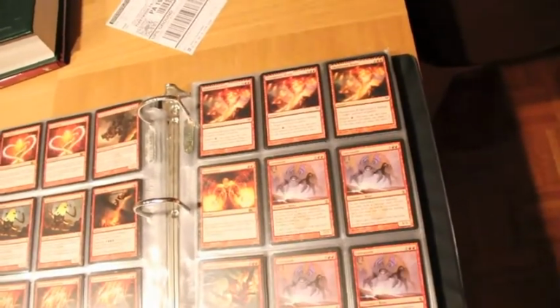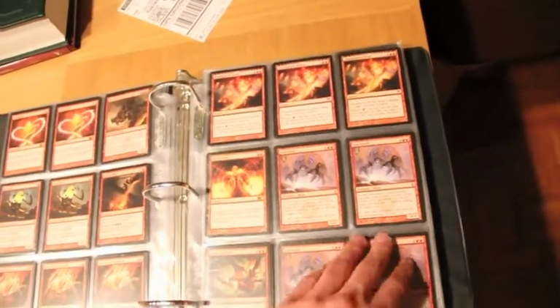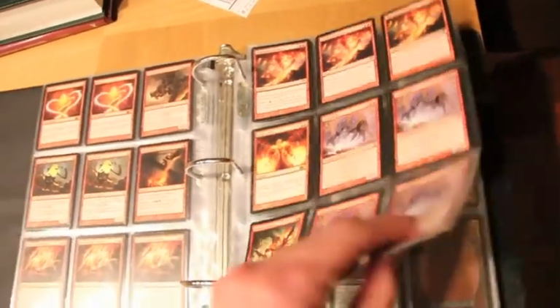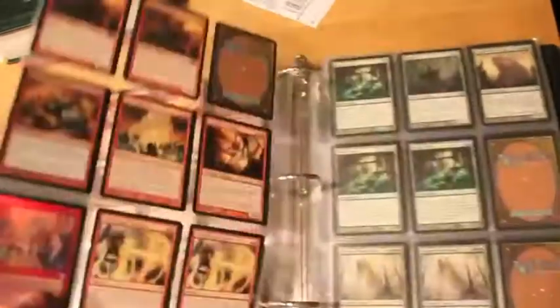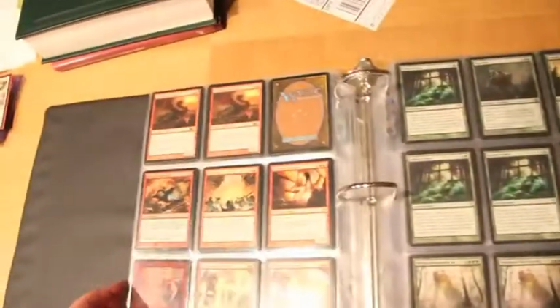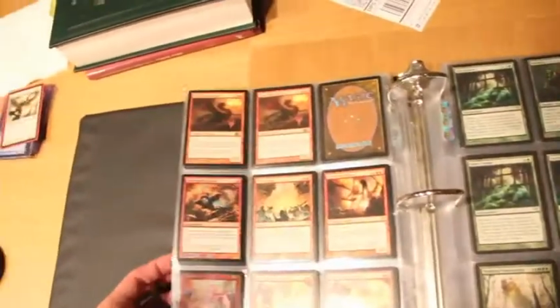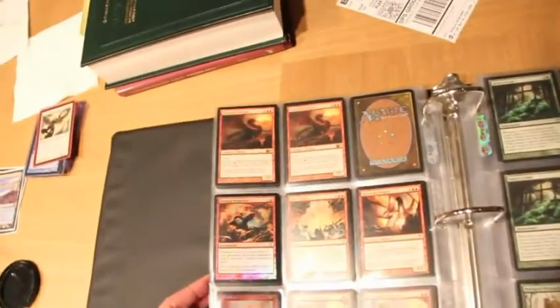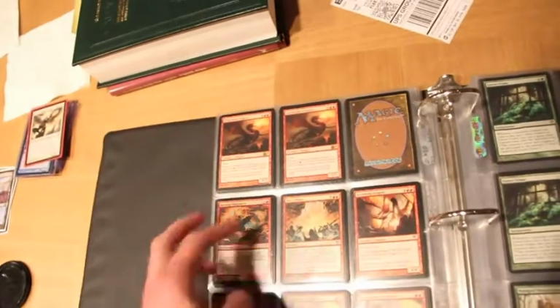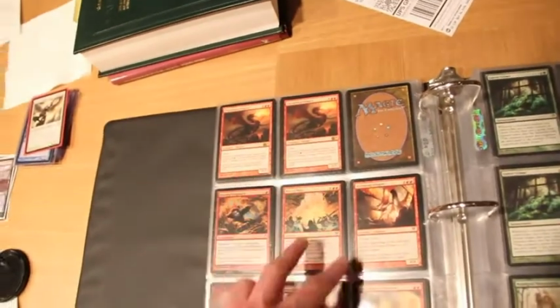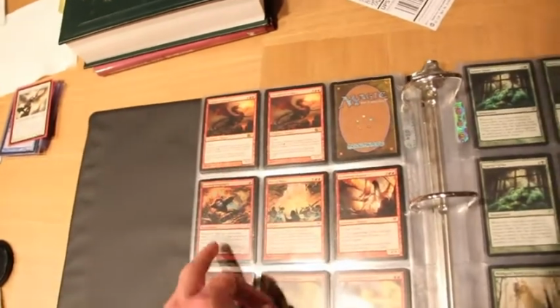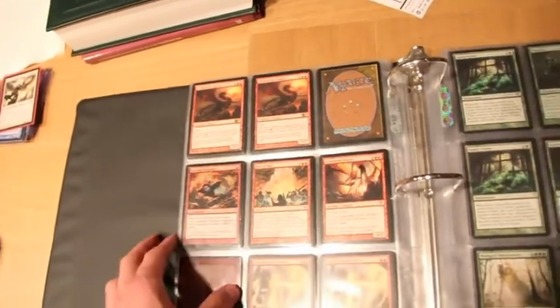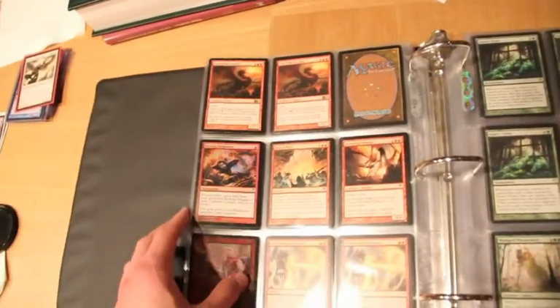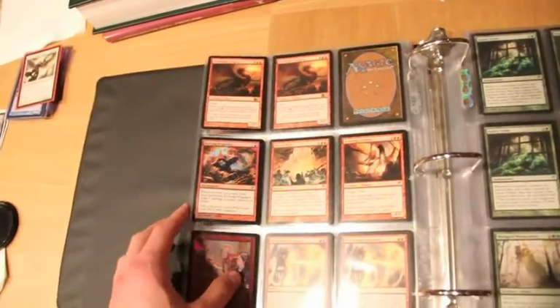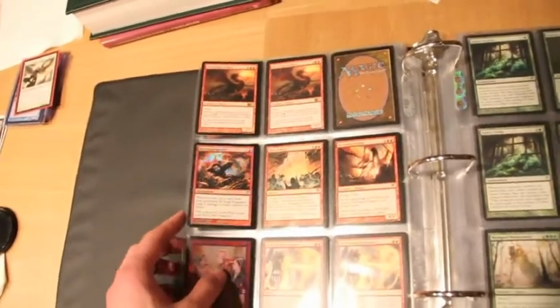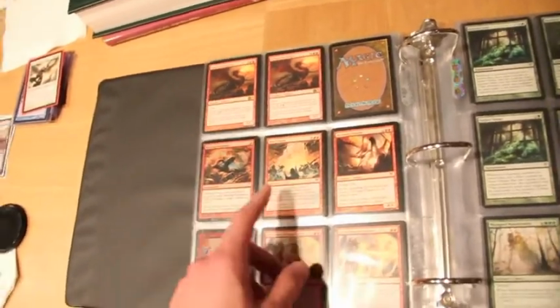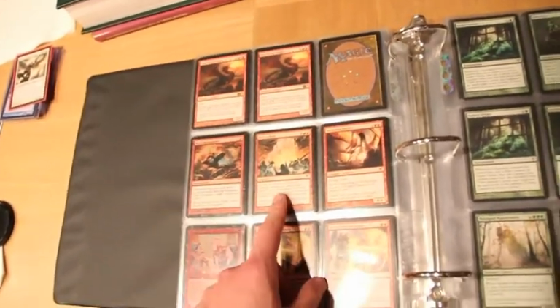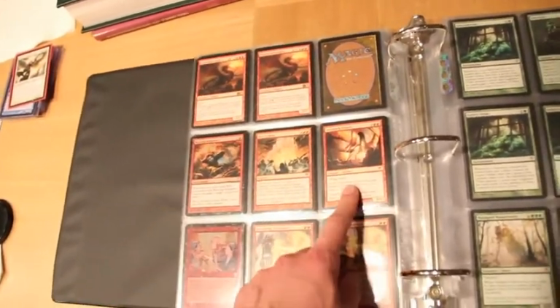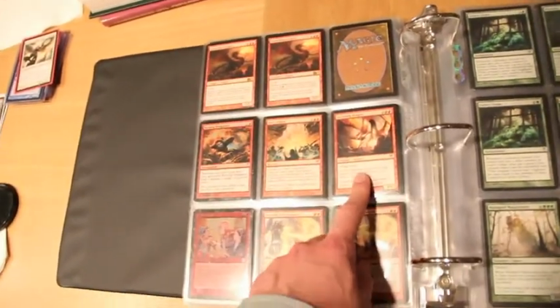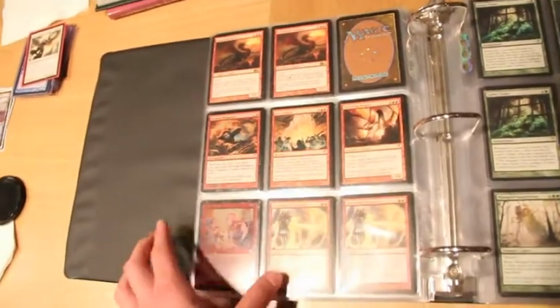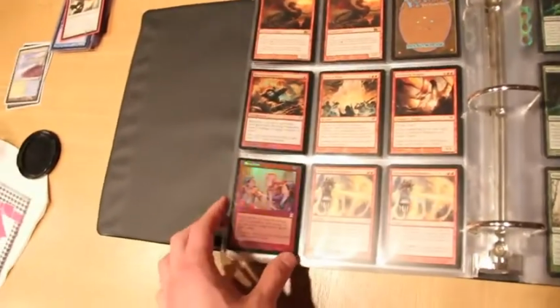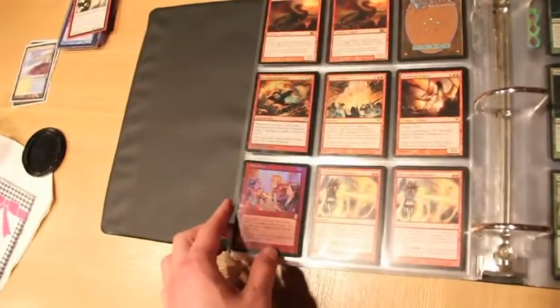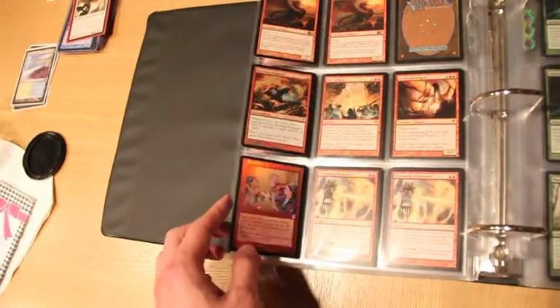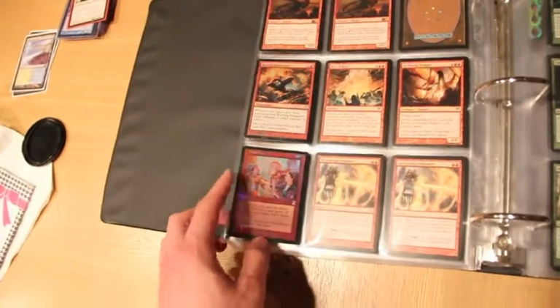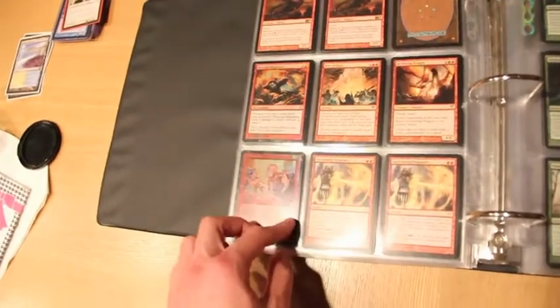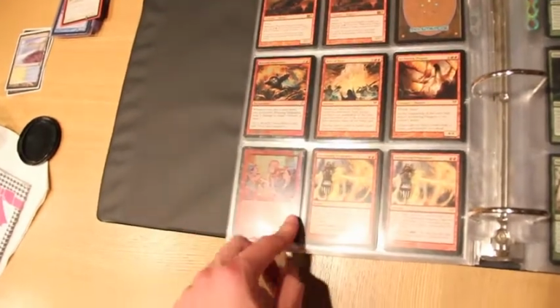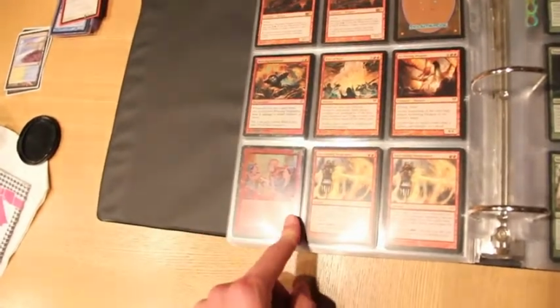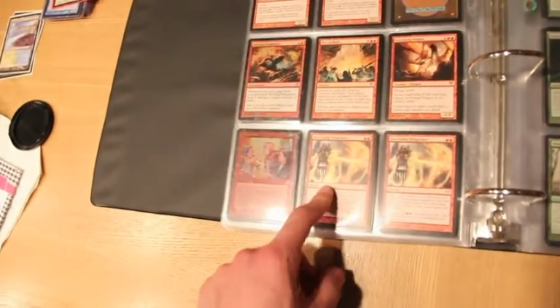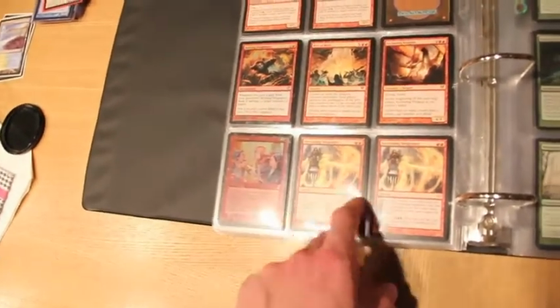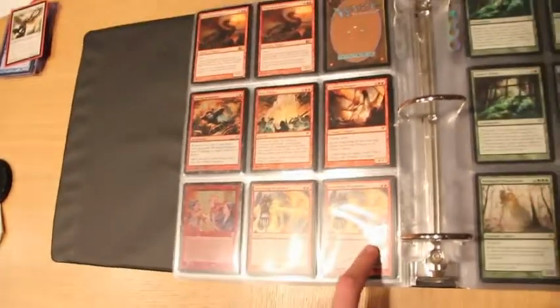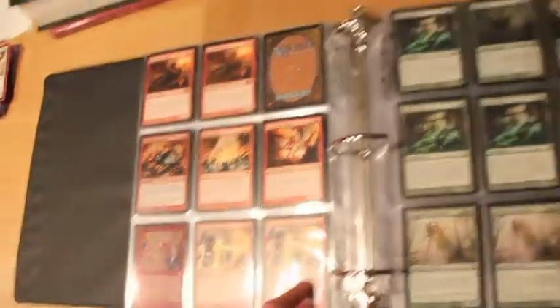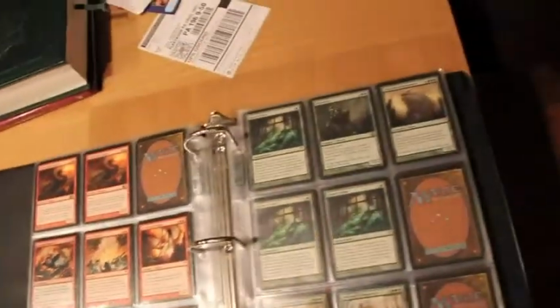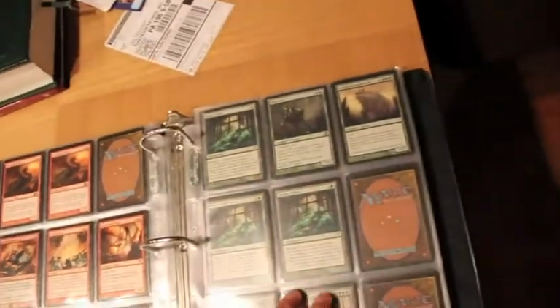Three Thunderous Wraths, Reverberate, four Galvanoths, Hawkeye Igniter, two Flay of the Dragons, a Foil Burning Vengeance, a Rite the Ruins, Archwing Dragon, and a Foil Browbeat from Time Spiral.